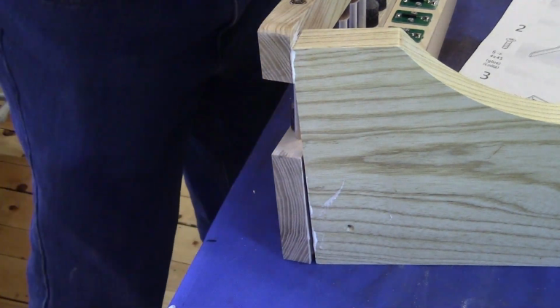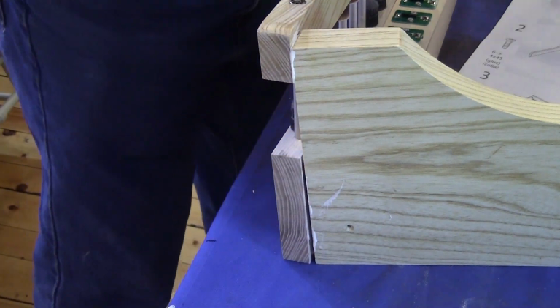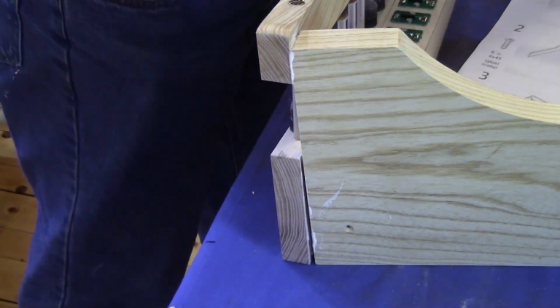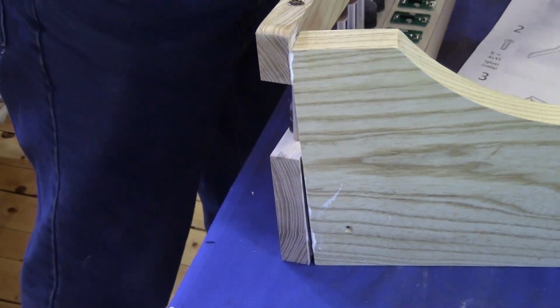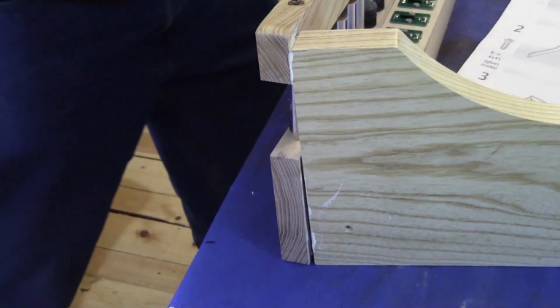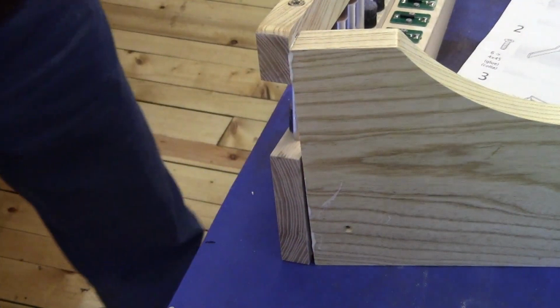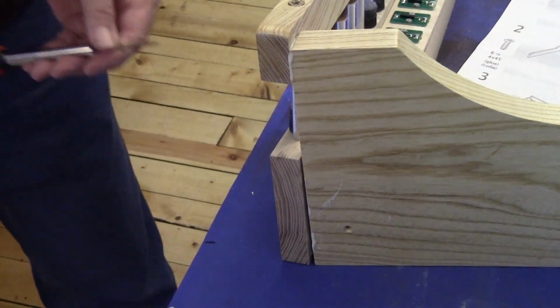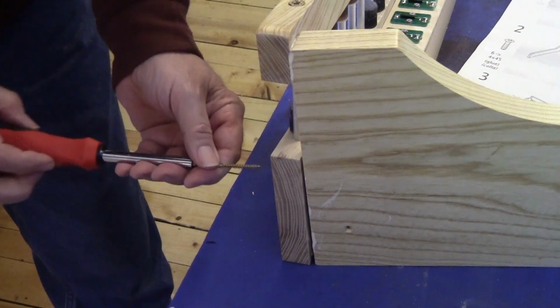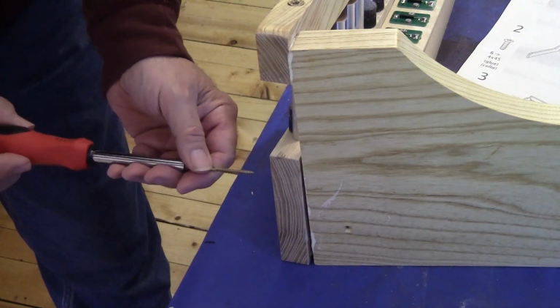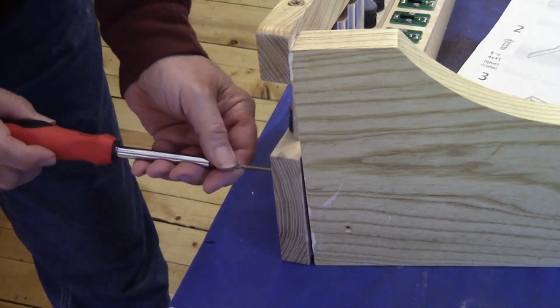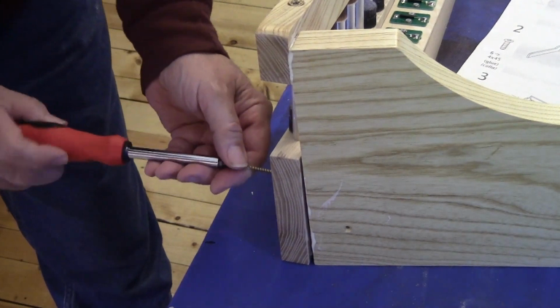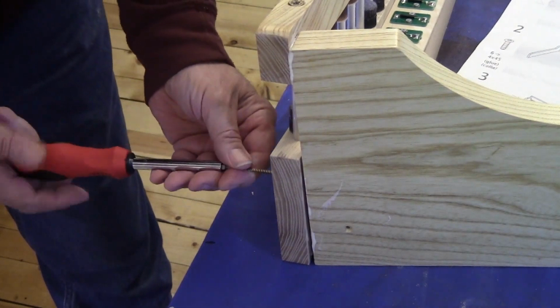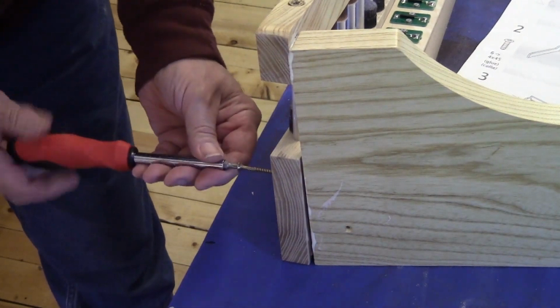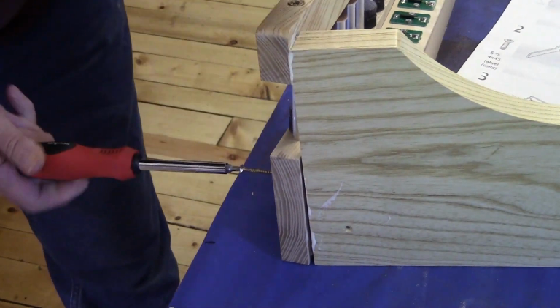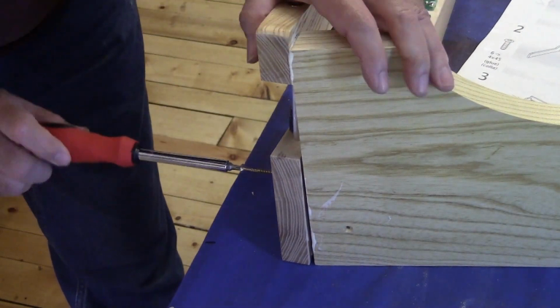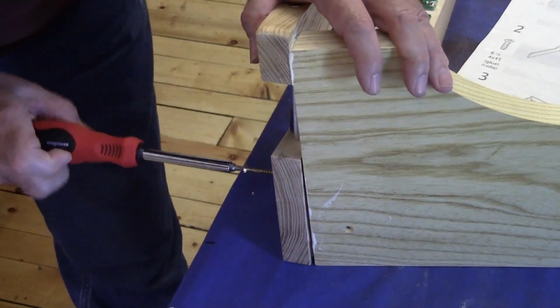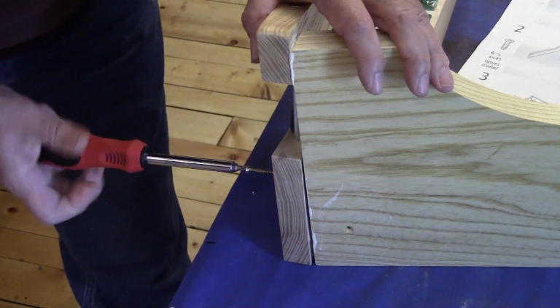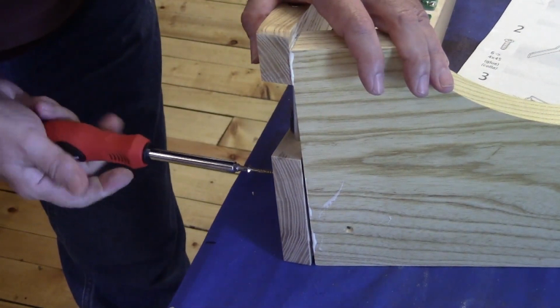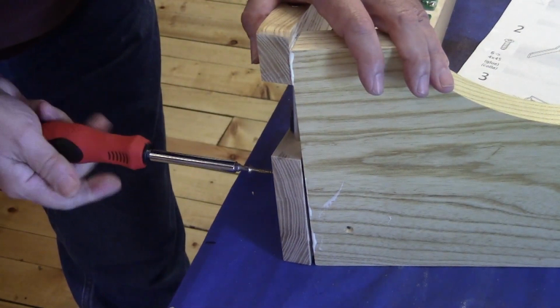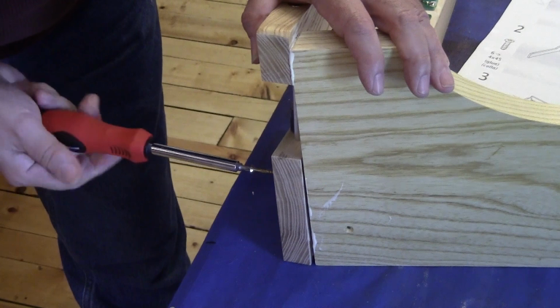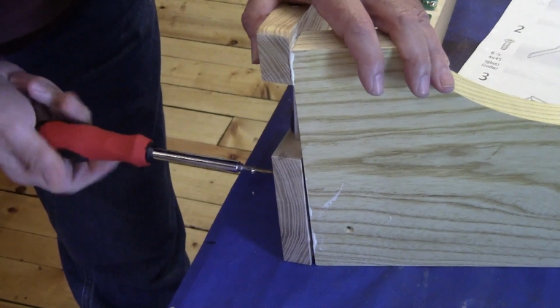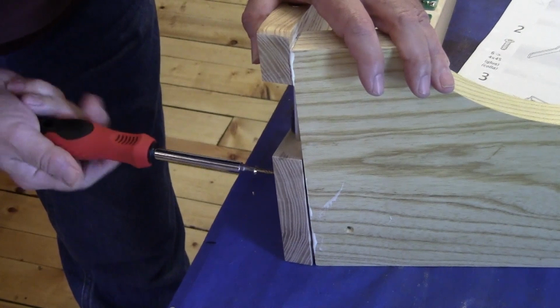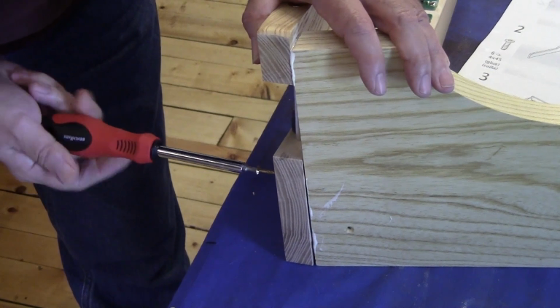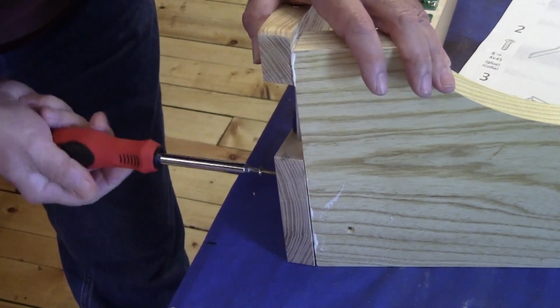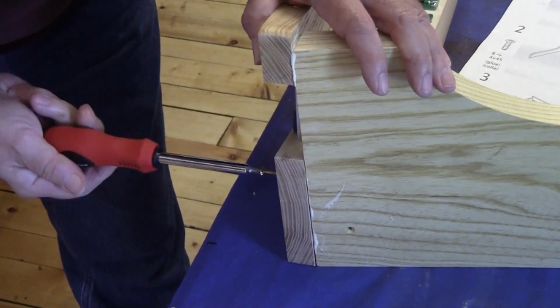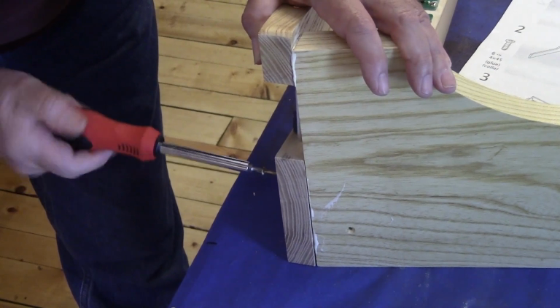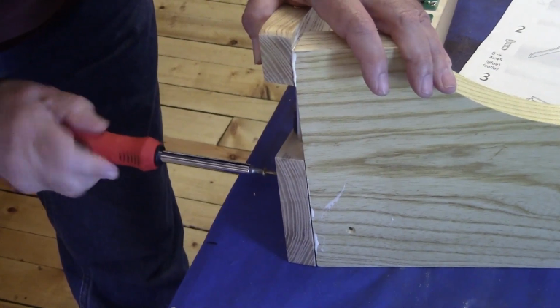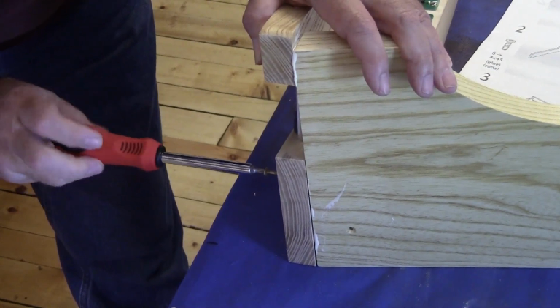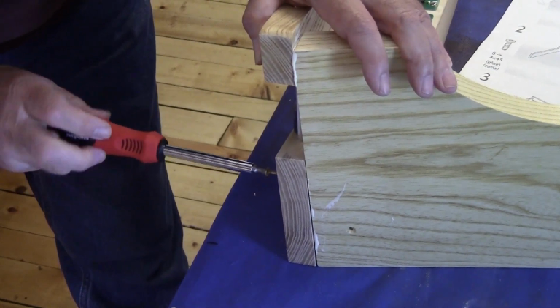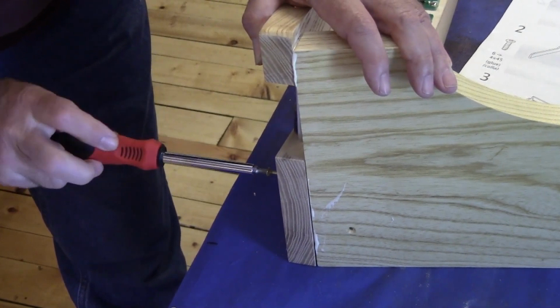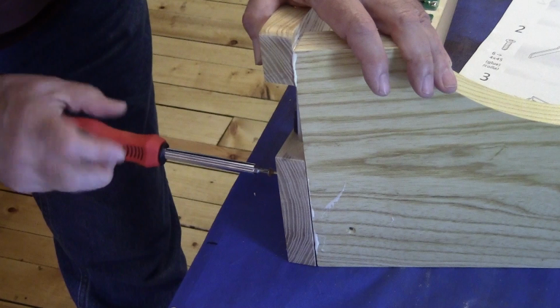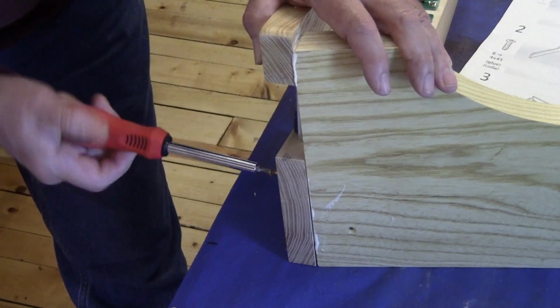The screws have to be in the front first. Are those the right size? Yep. So far the threading is perfect.